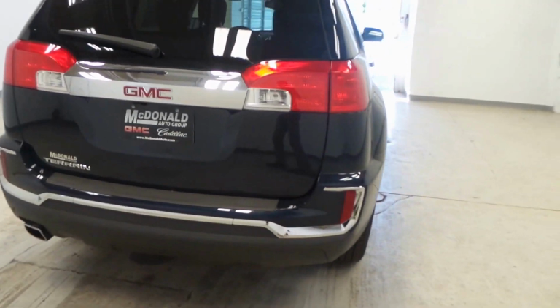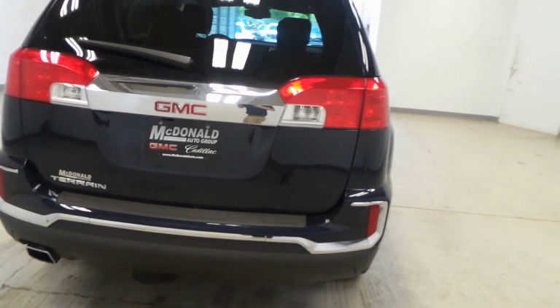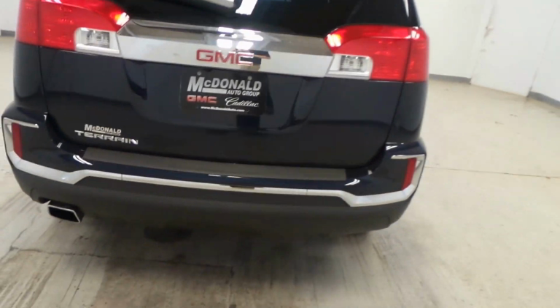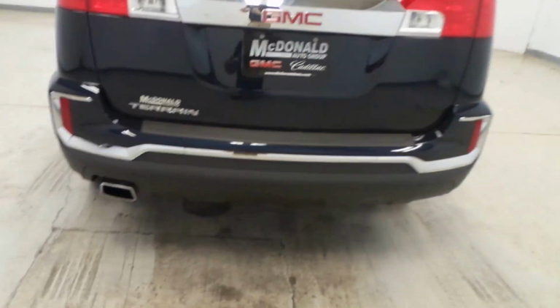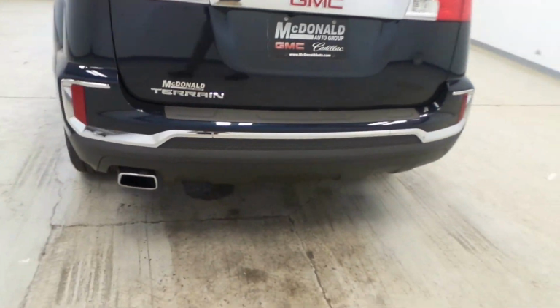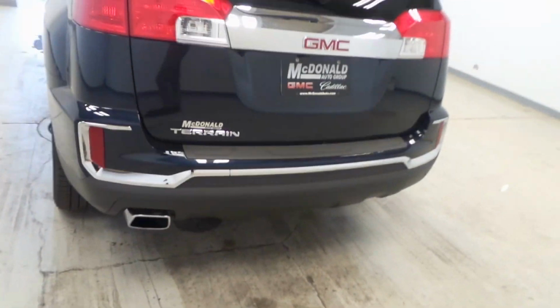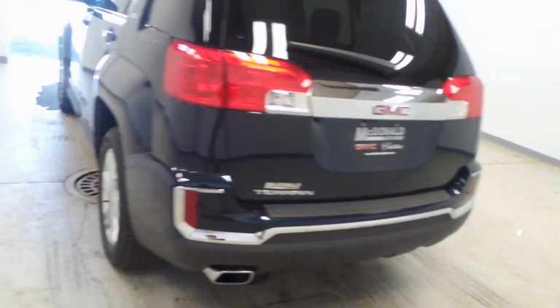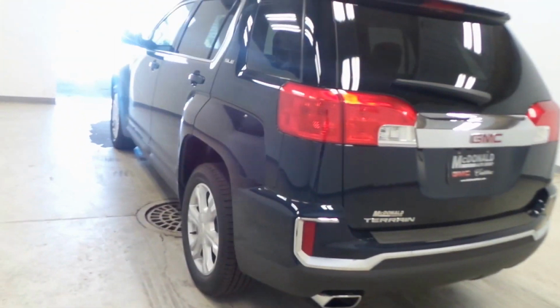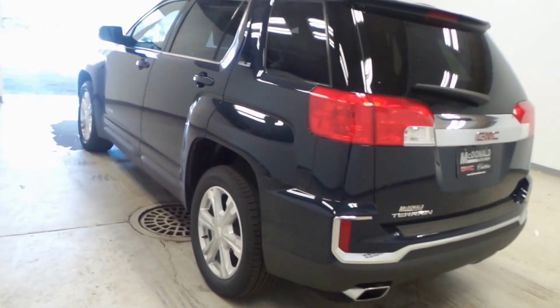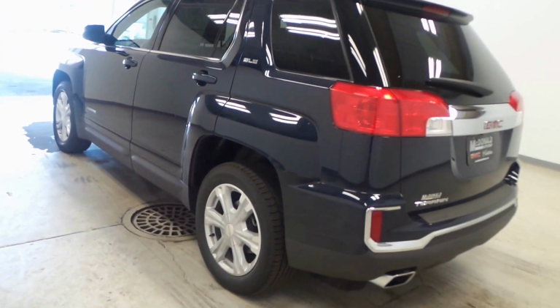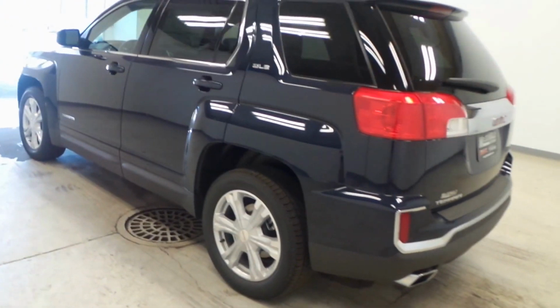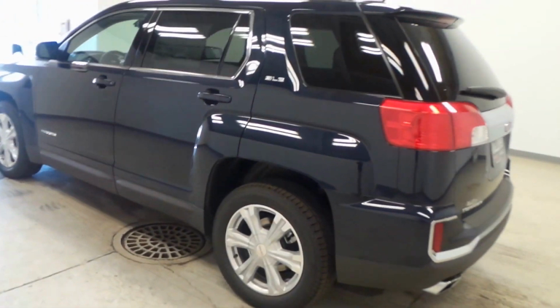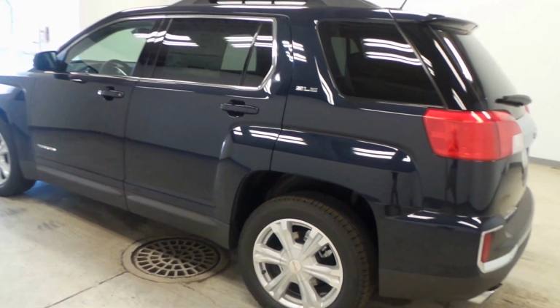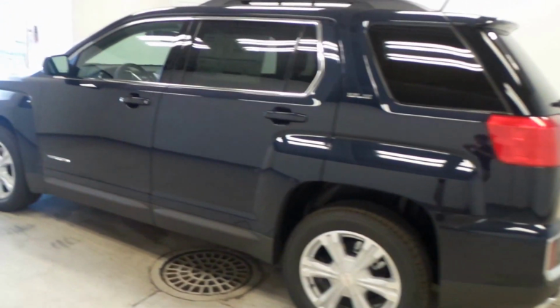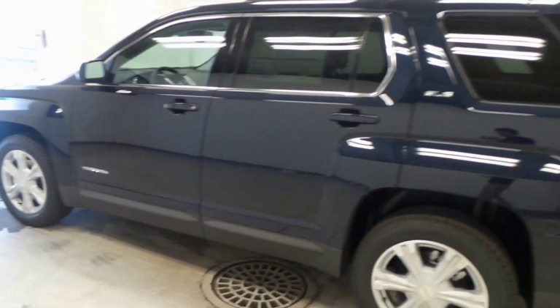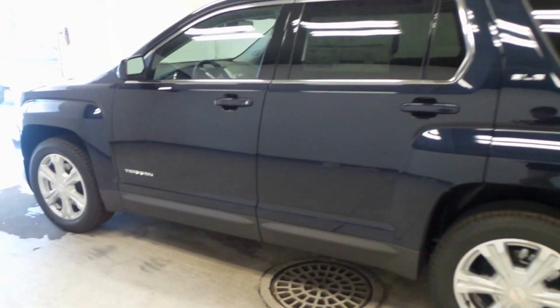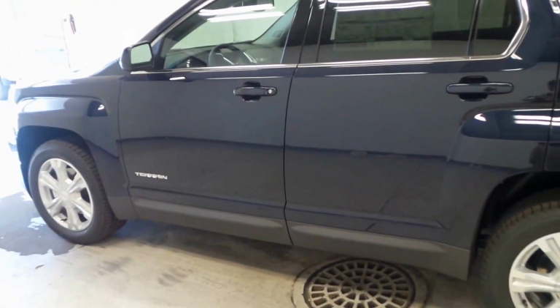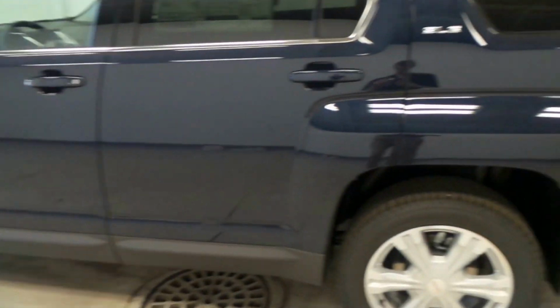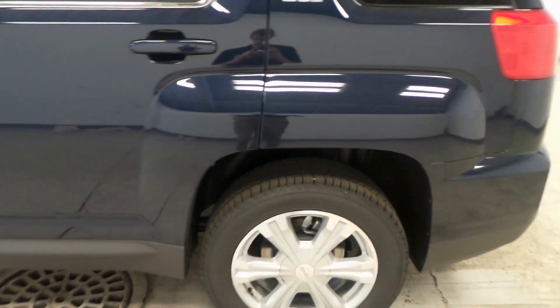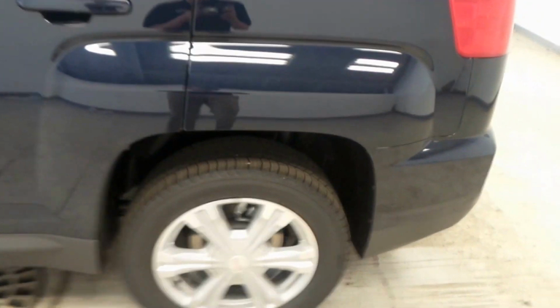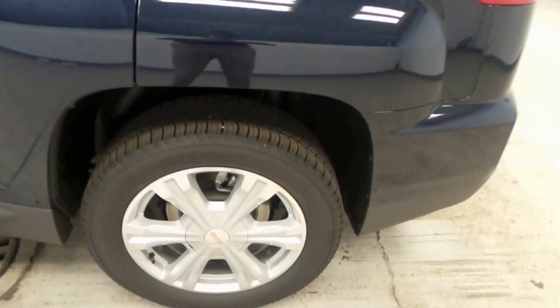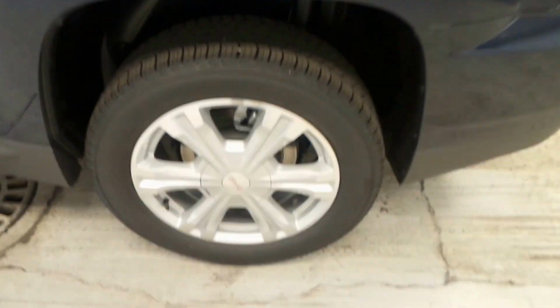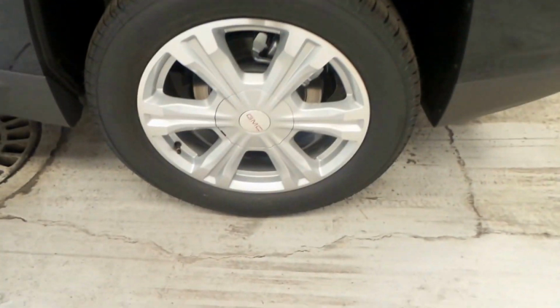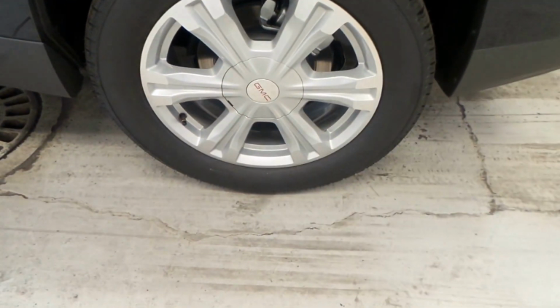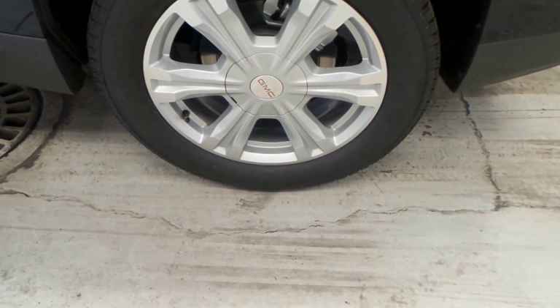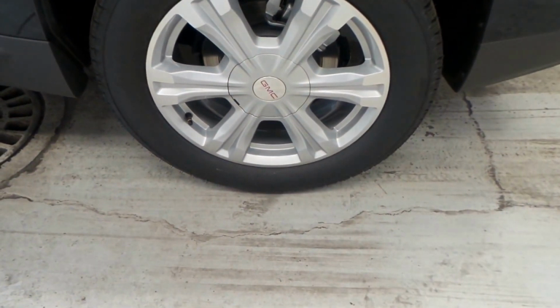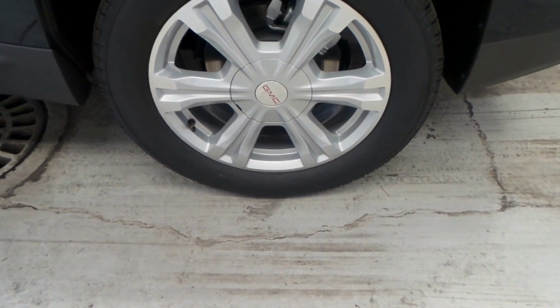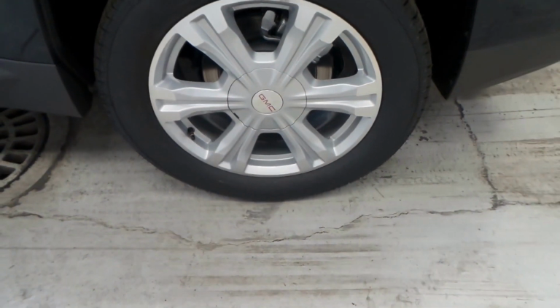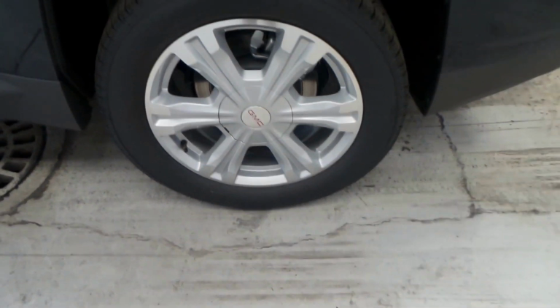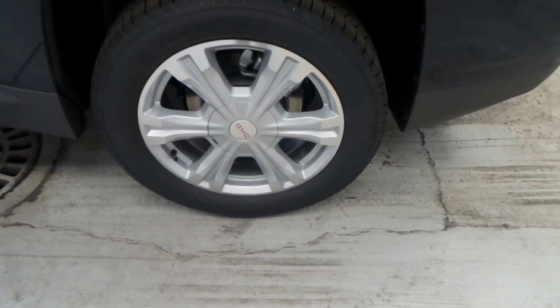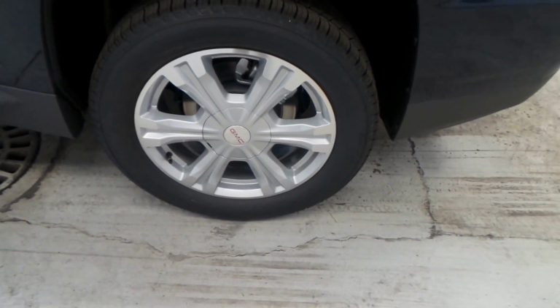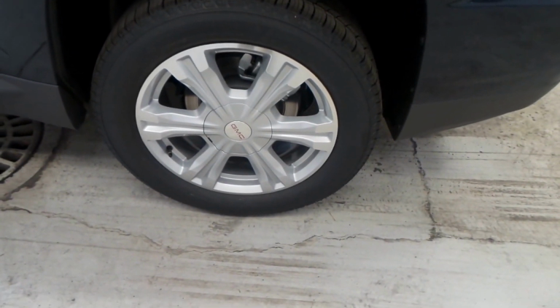That's a redesigned bumper down there, brand new. Tinted rear windows for extra privacy. Here are the Michelin brand Latitude tires on an 18-inch aluminum alloy rim.